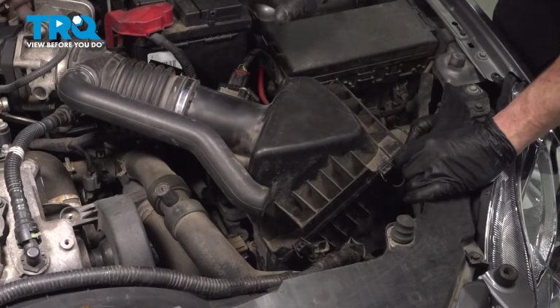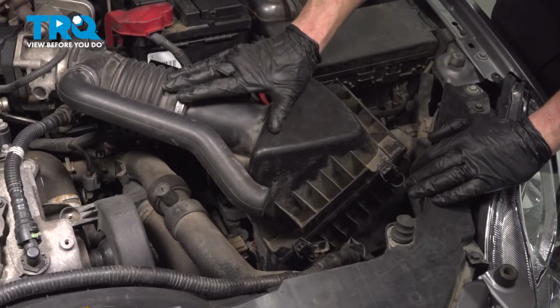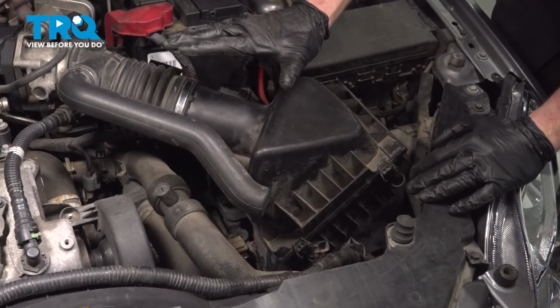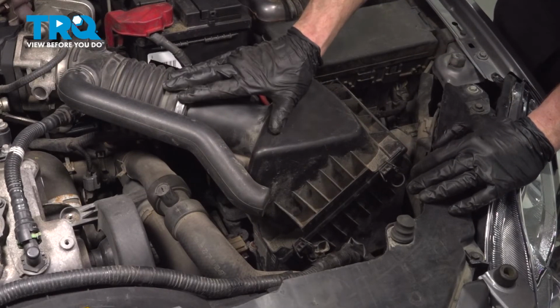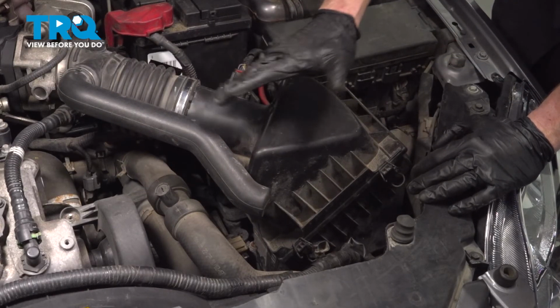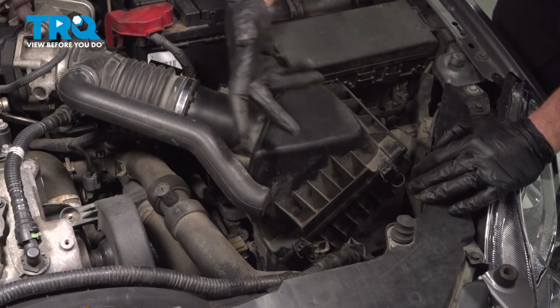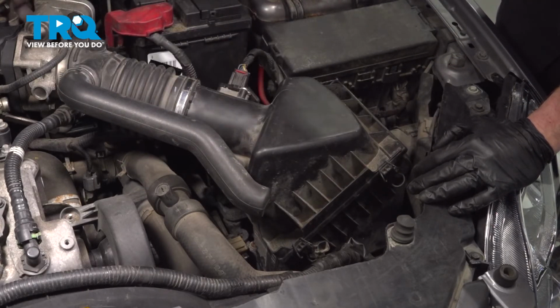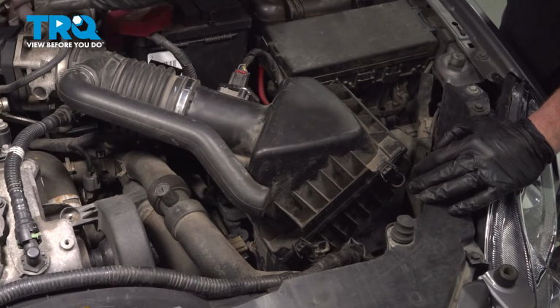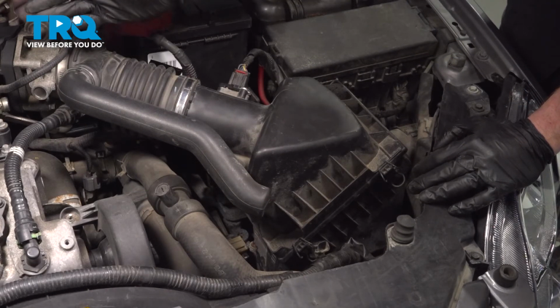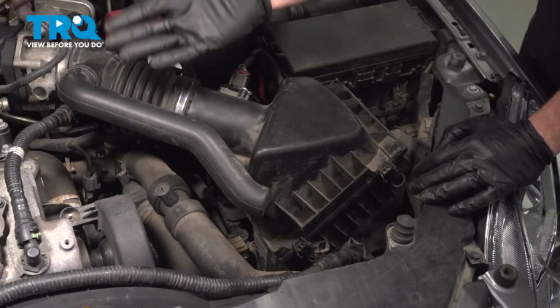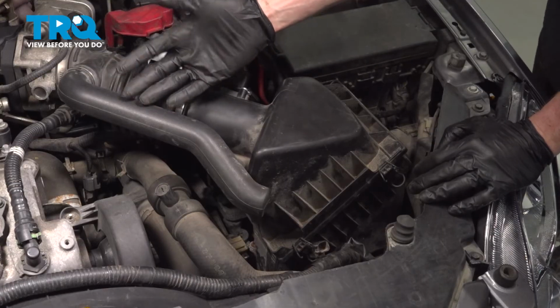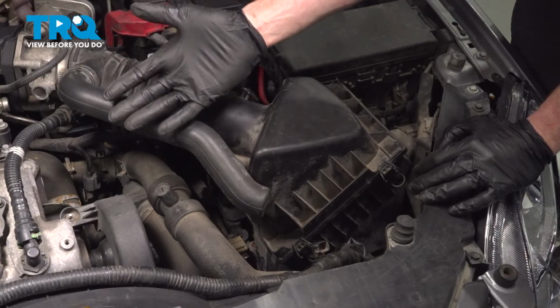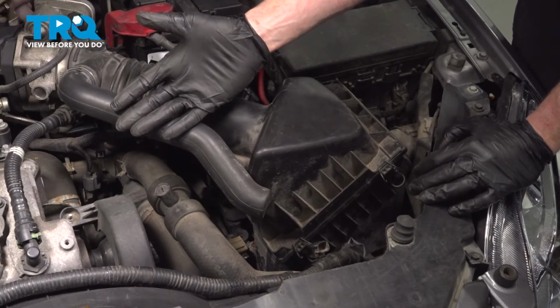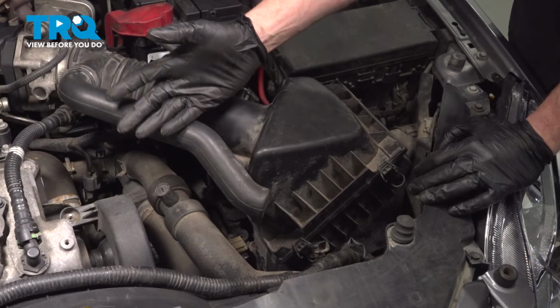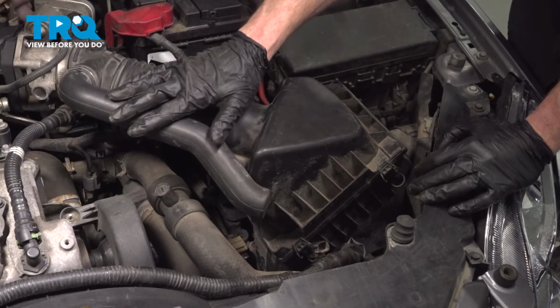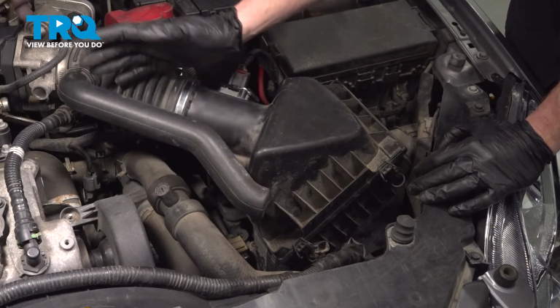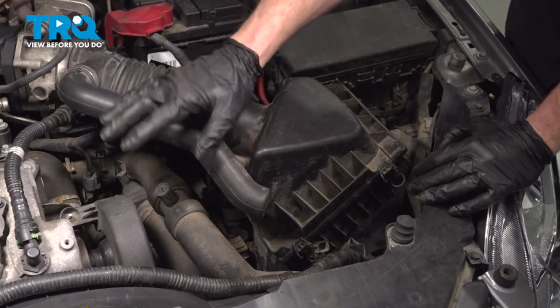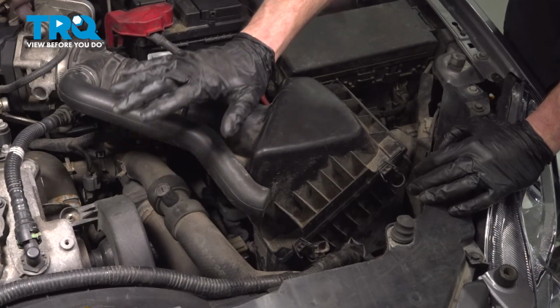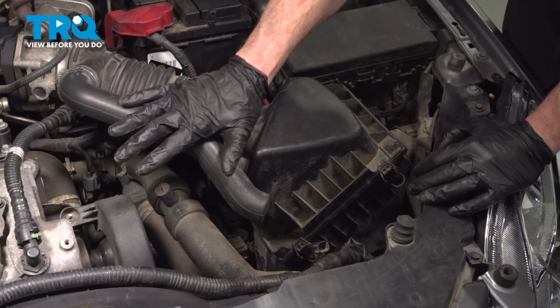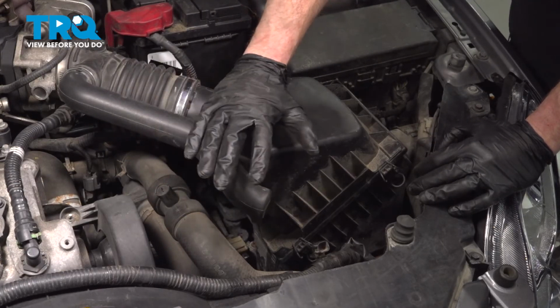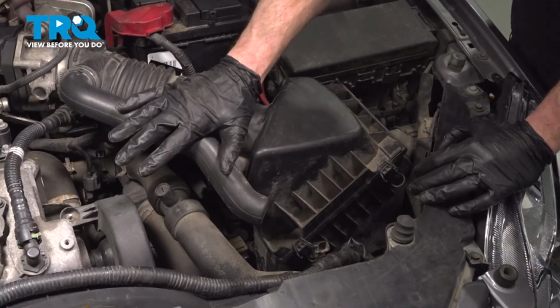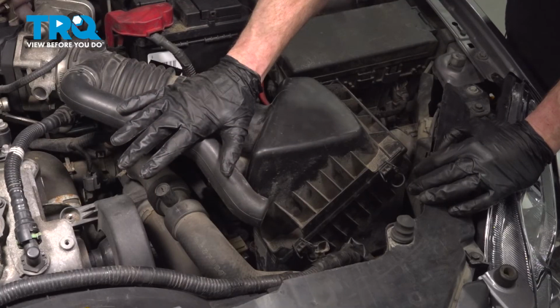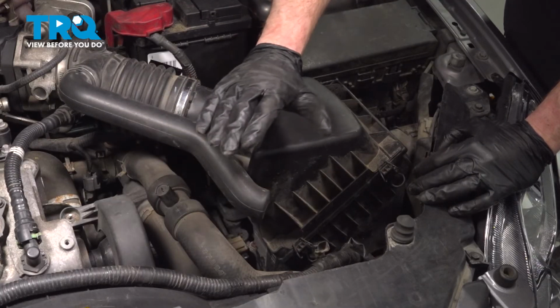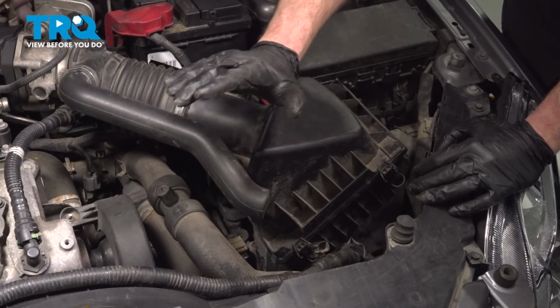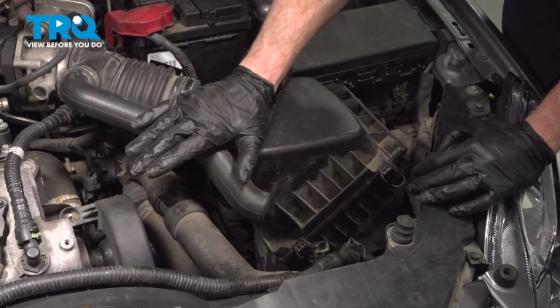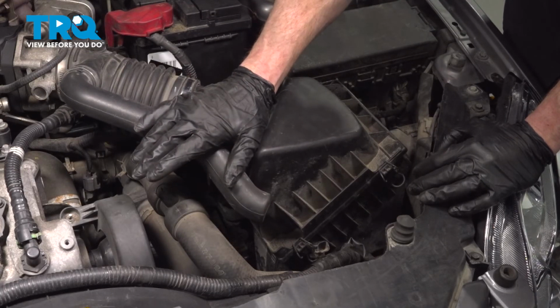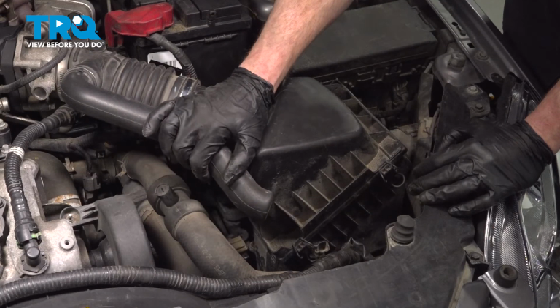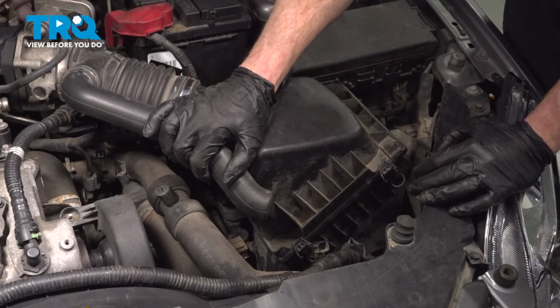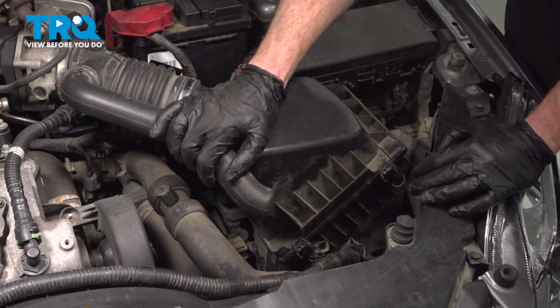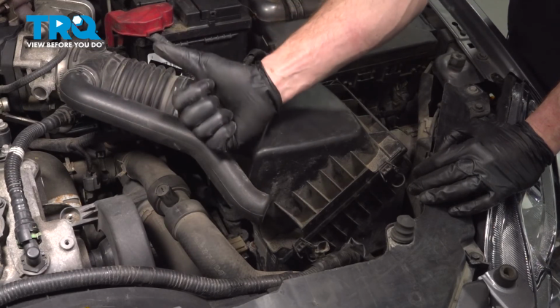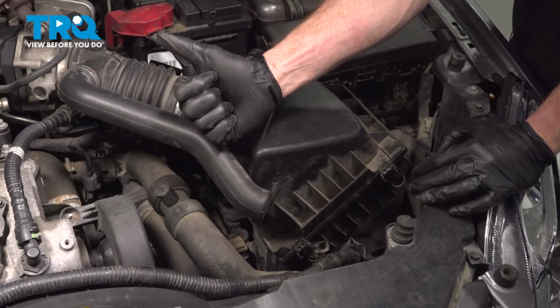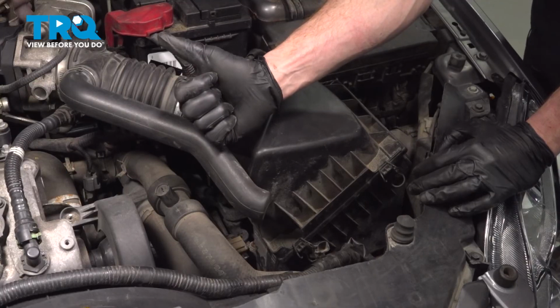You don't want any dirty or unmetered air making its way into the engine. We've got the vehicle back together. At this point, go ahead and close the hood, start up the vehicle, let it run for a while. Make sure you have no check engine light and take your vehicle for a road test. Thanks for watching.